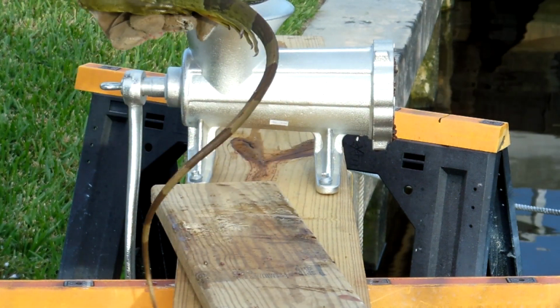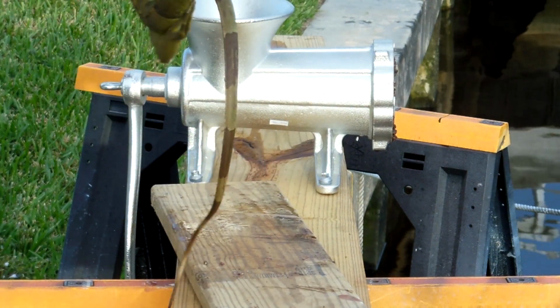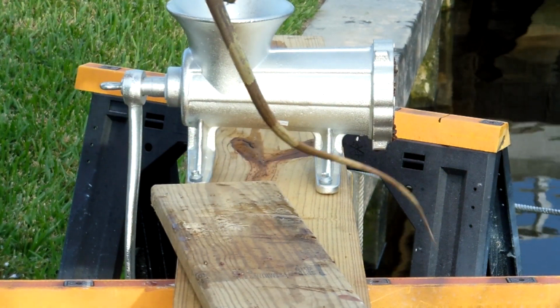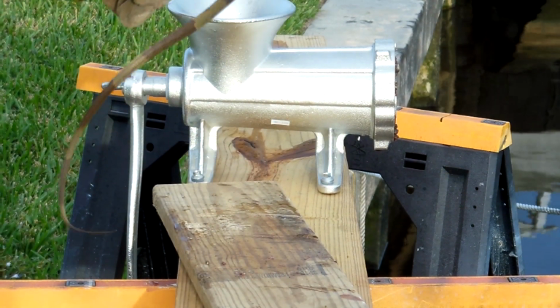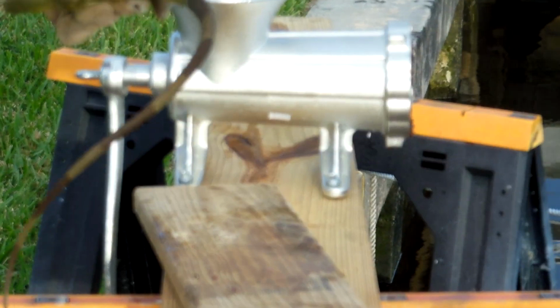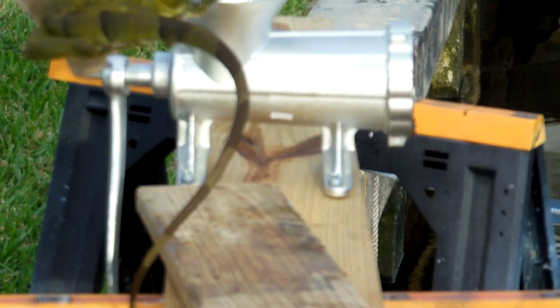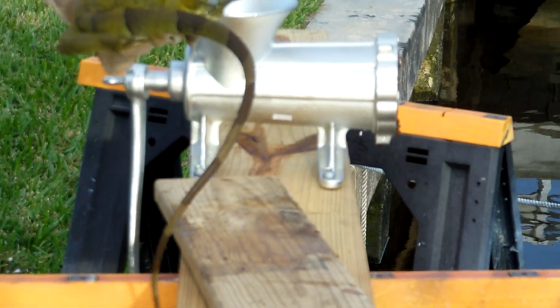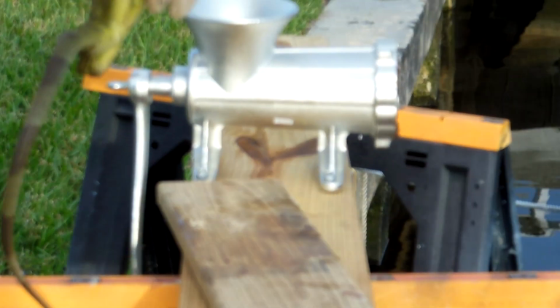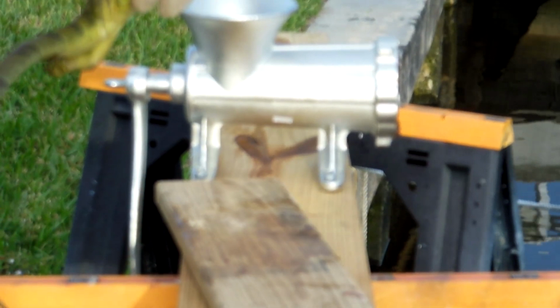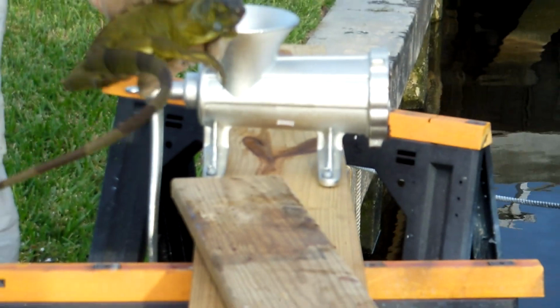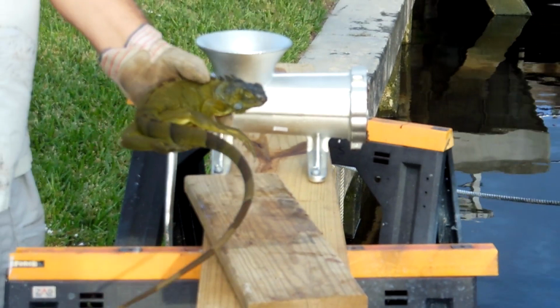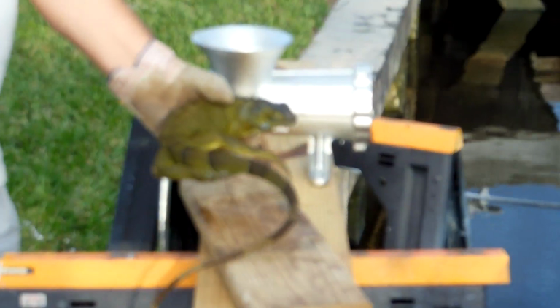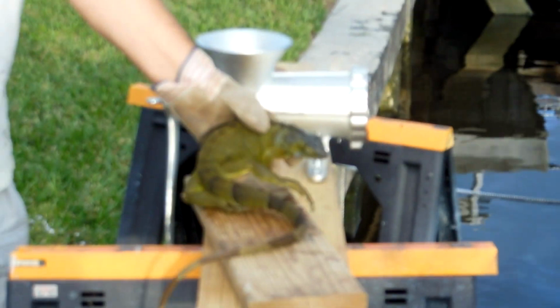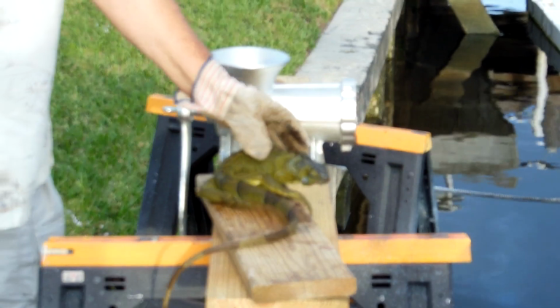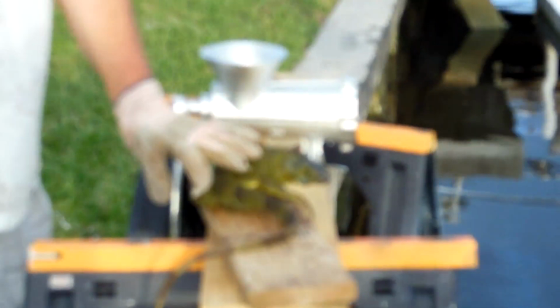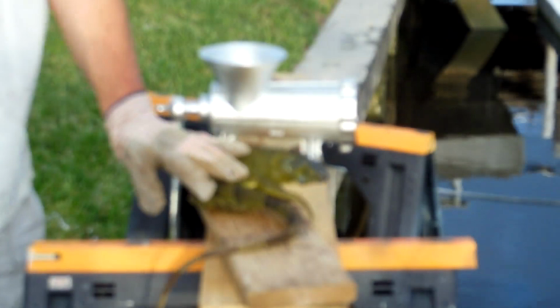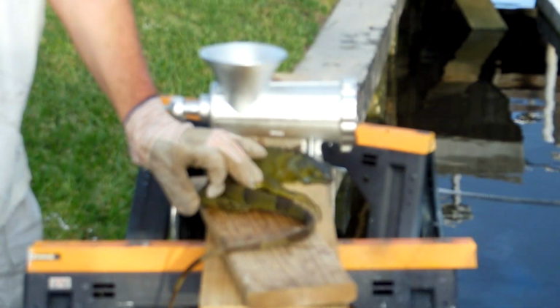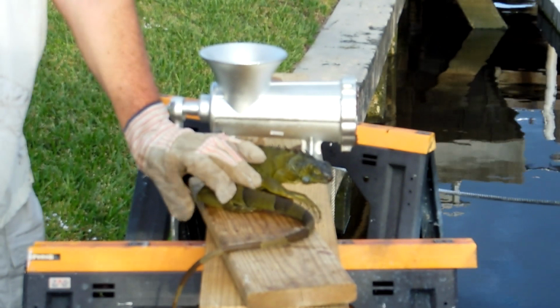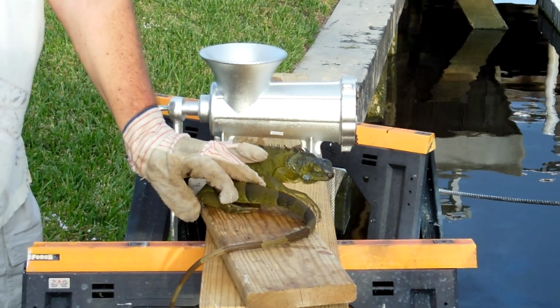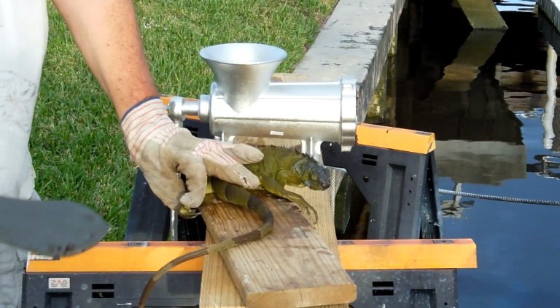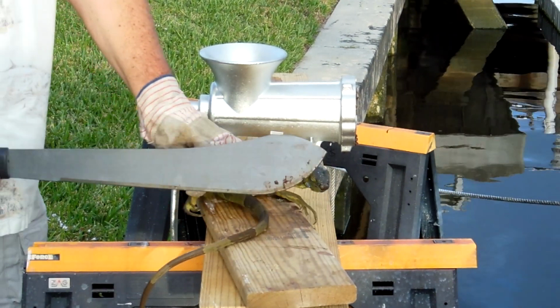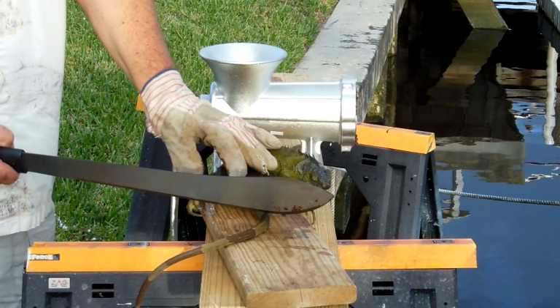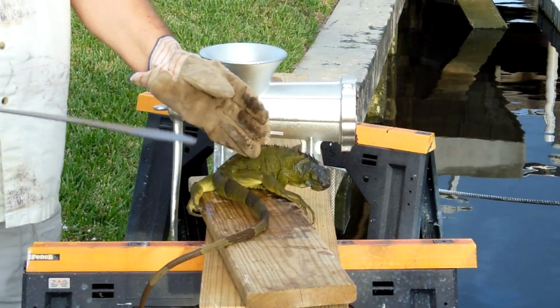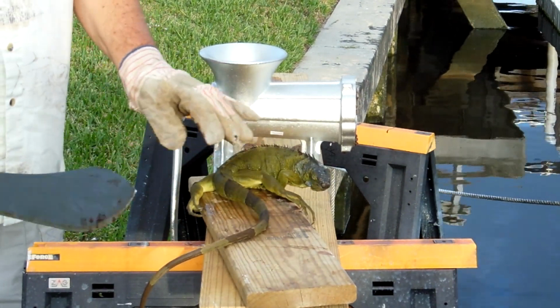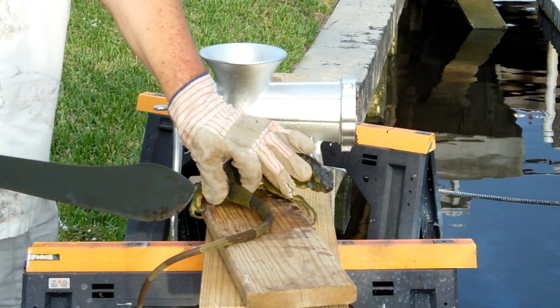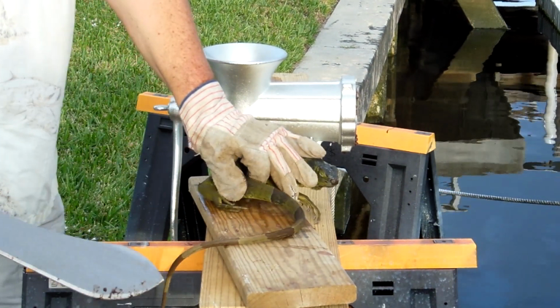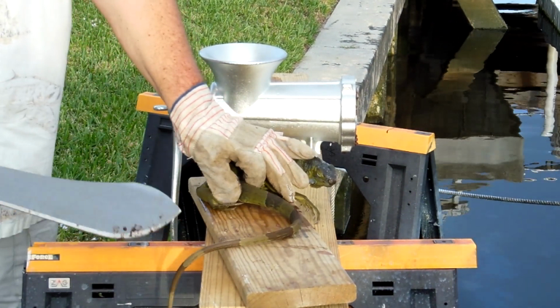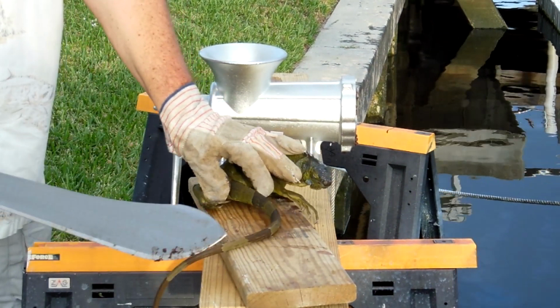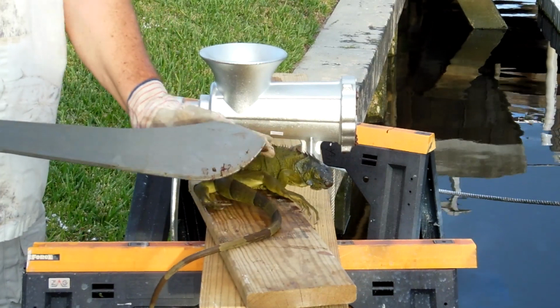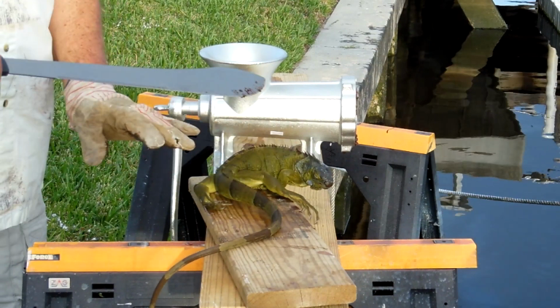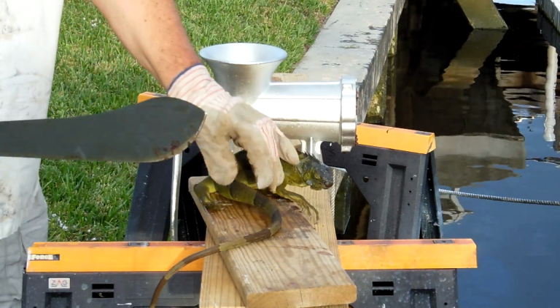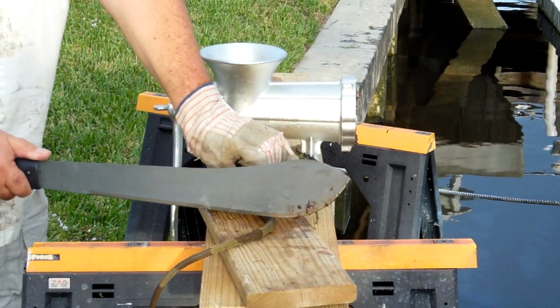So we've decided that we're going to try to use iguana for chum, because there's such a problem around here. This is the first go around, so don't laugh too much. I've got a machete, I'm going to chop them up into little bits, and I've got a meat grinder here.